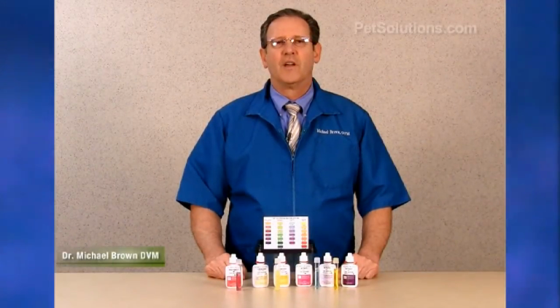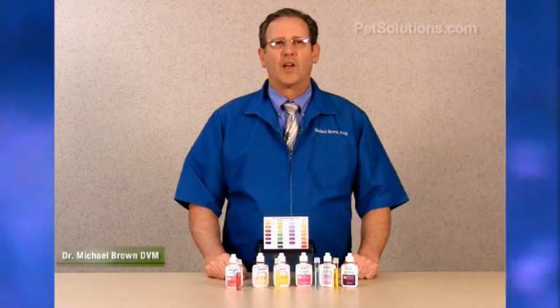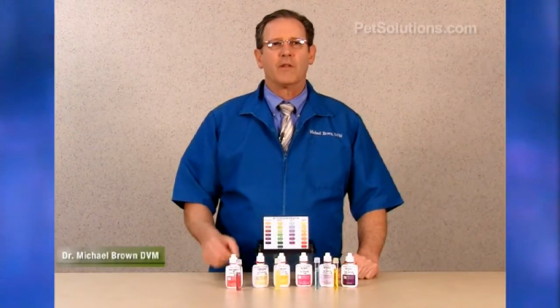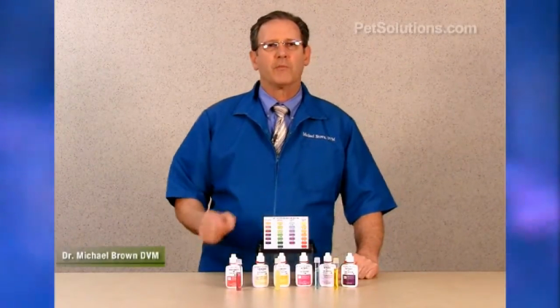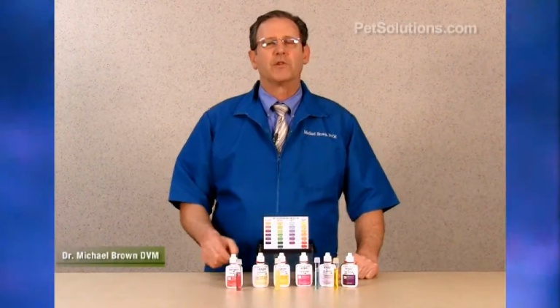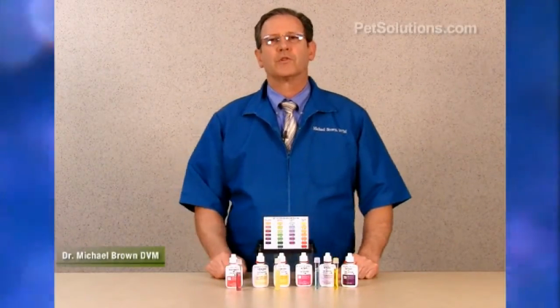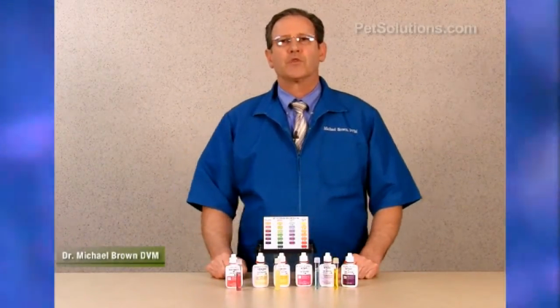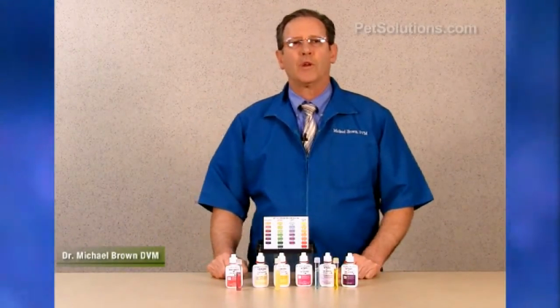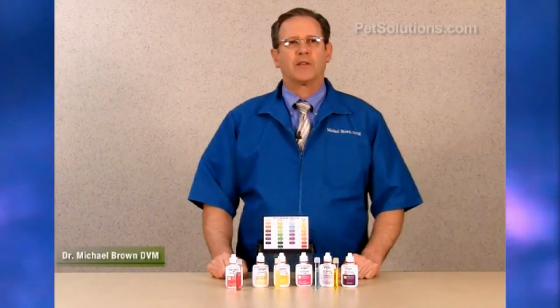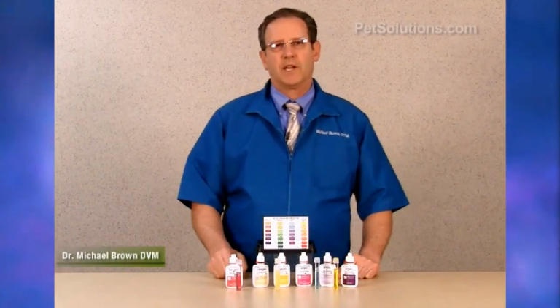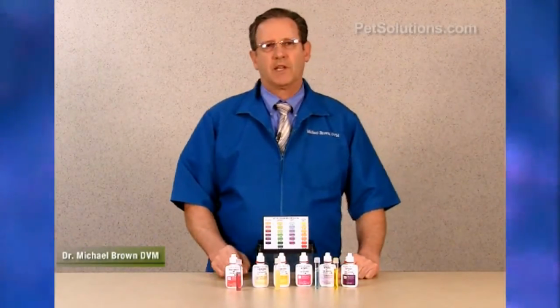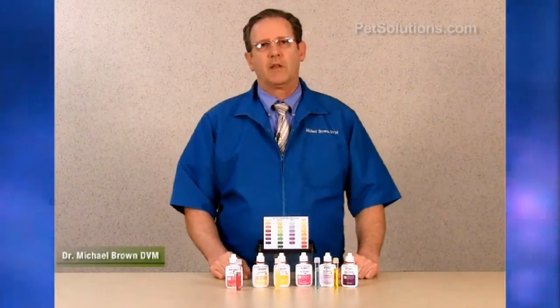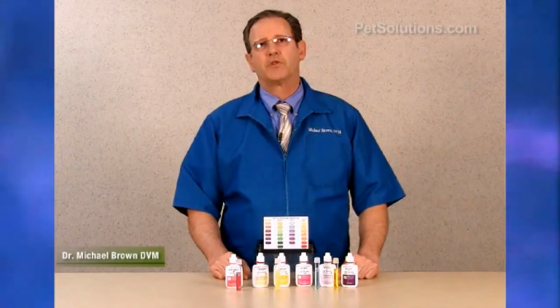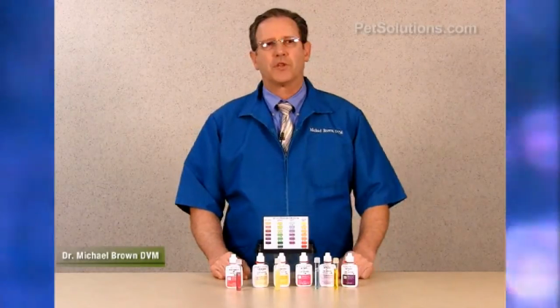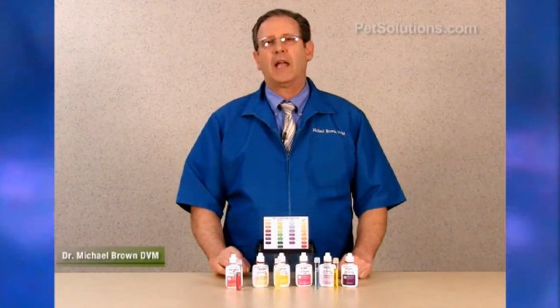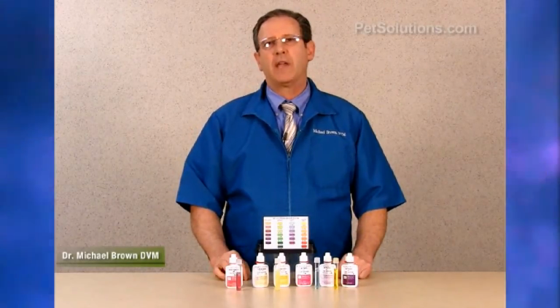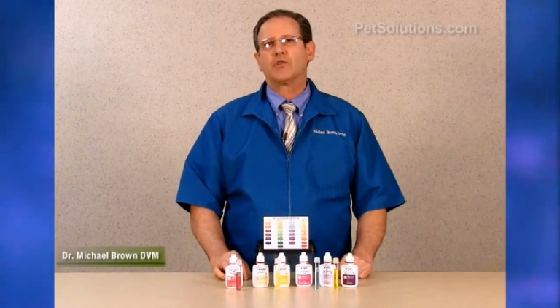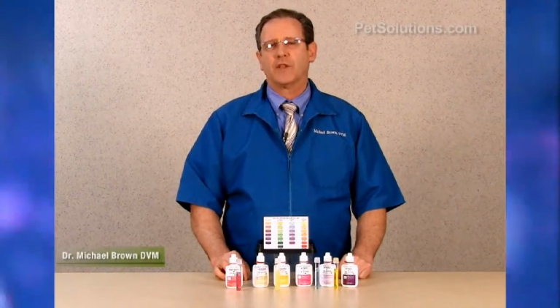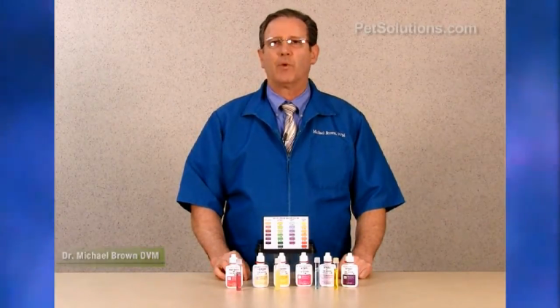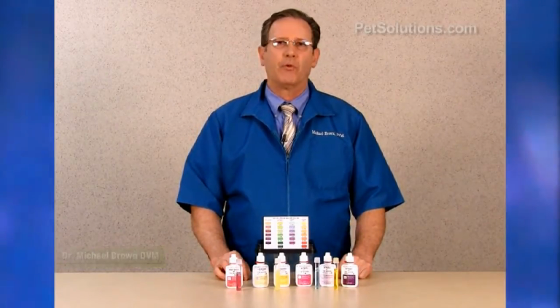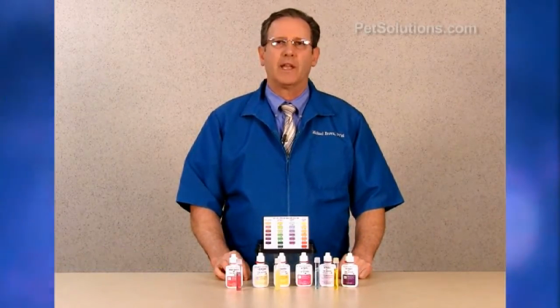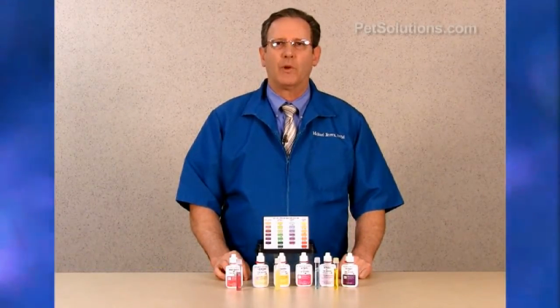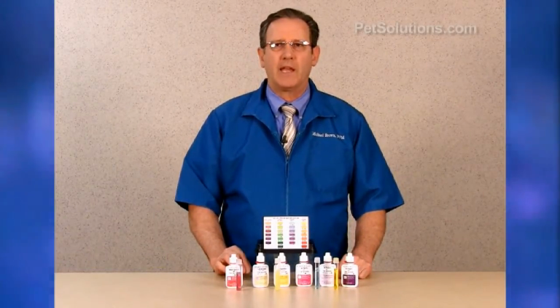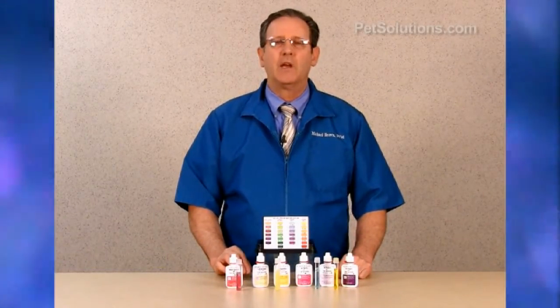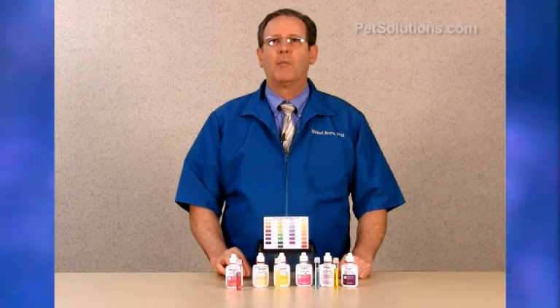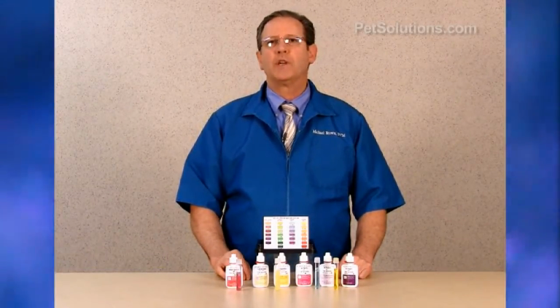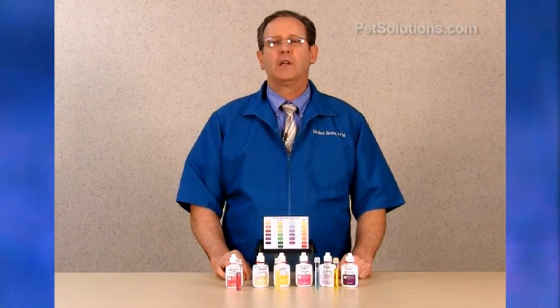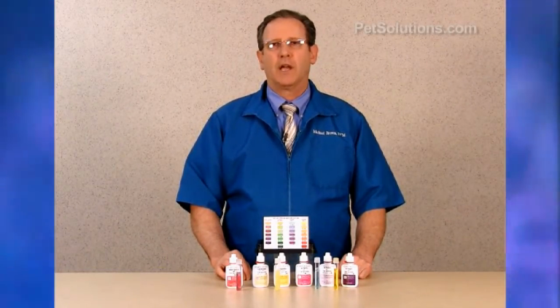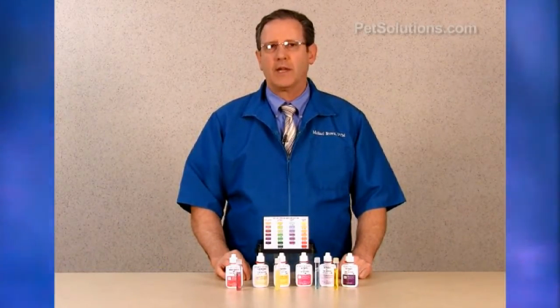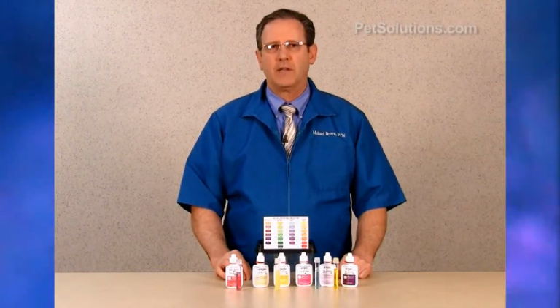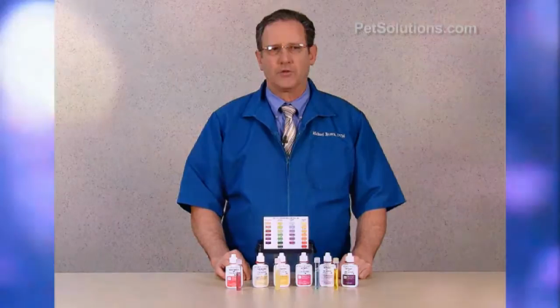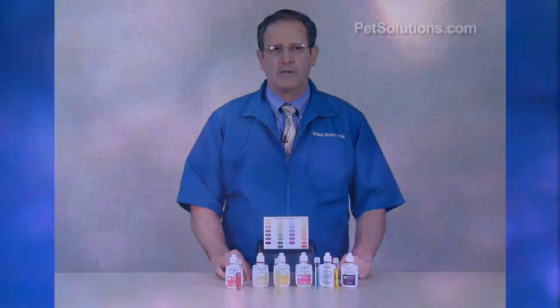Aquarium Pharmaceuticals Saltwater Master Test Kit measures high pH 7.4 to 8.8, ammonia, nitrite, and nitrate.